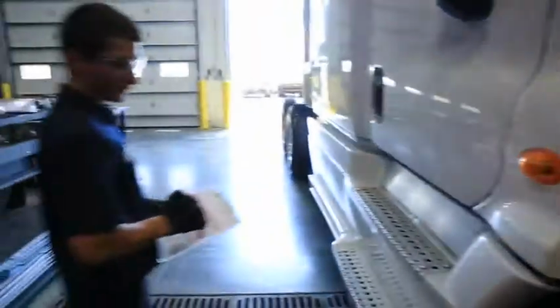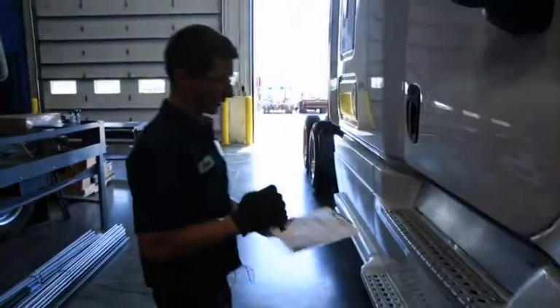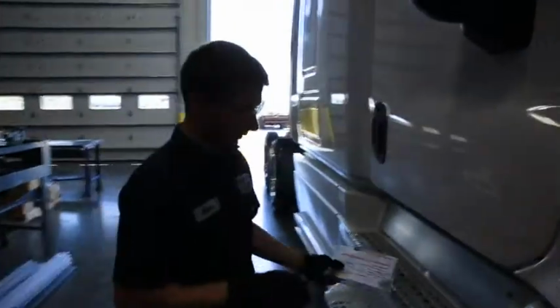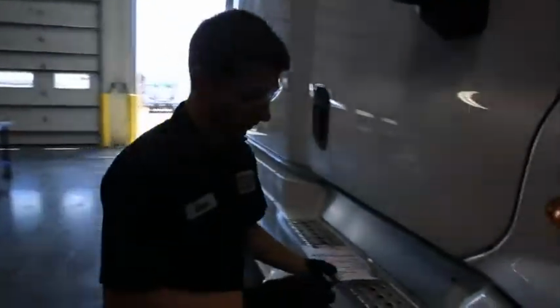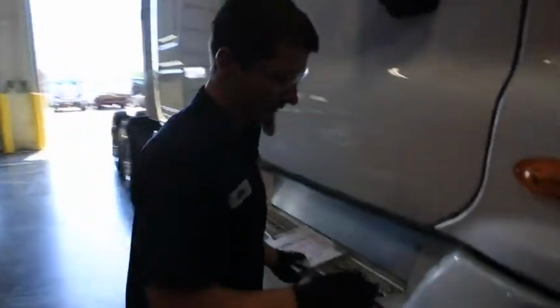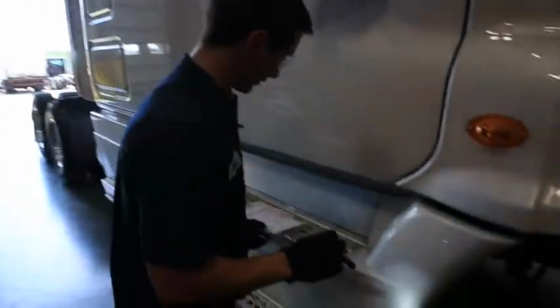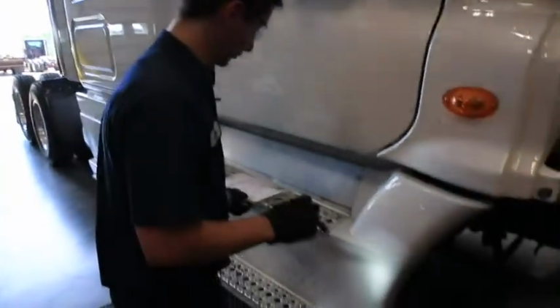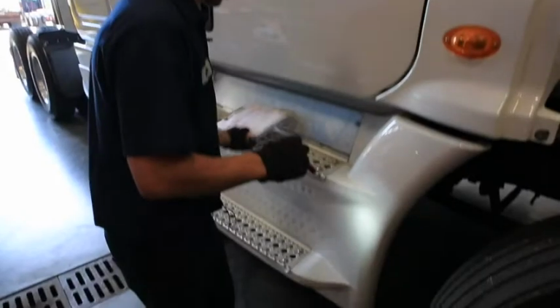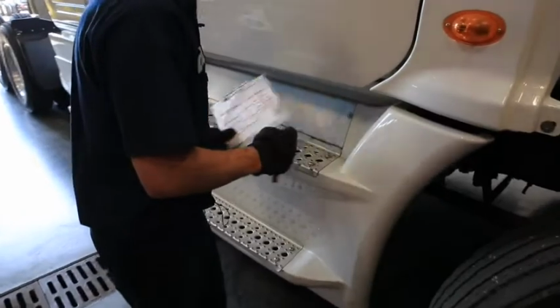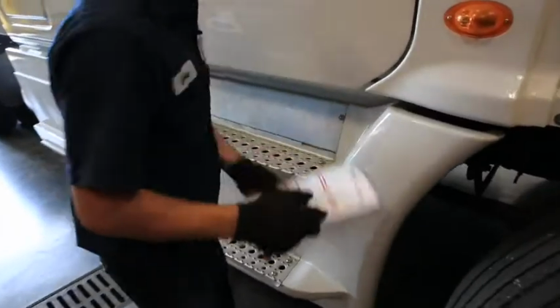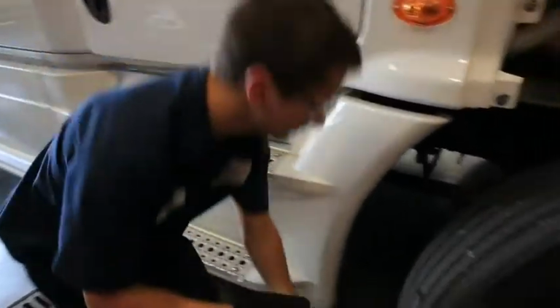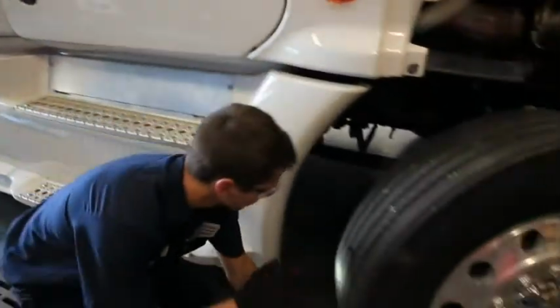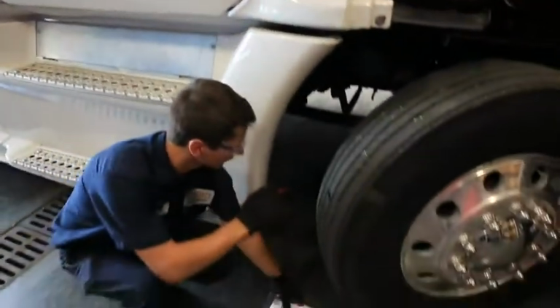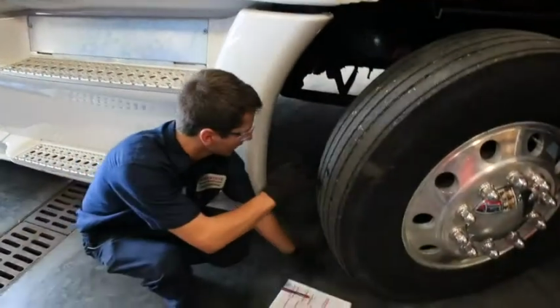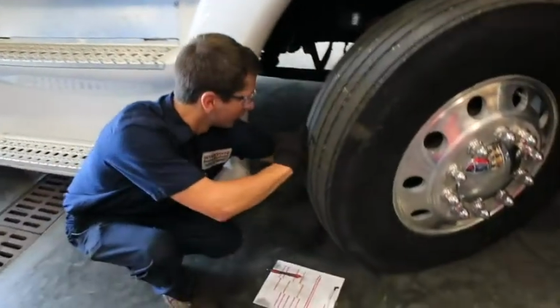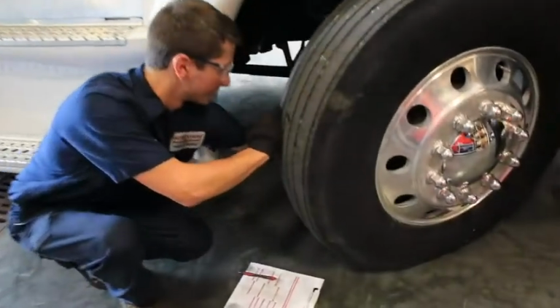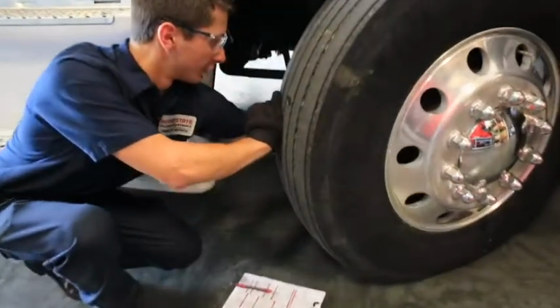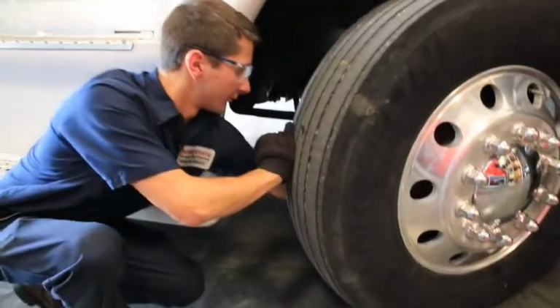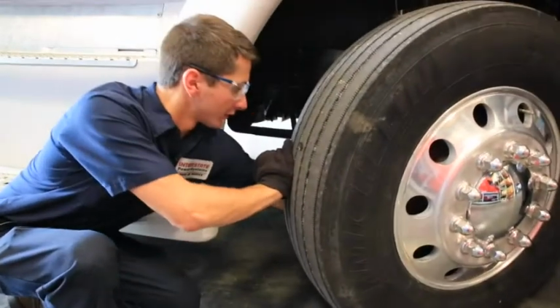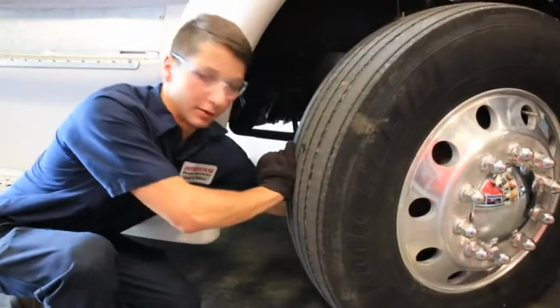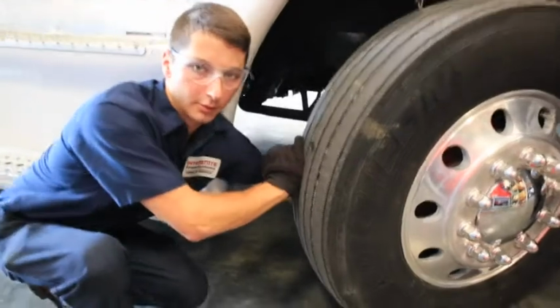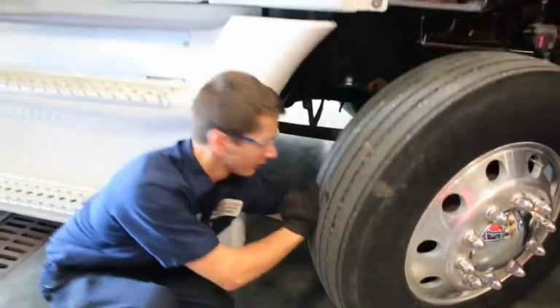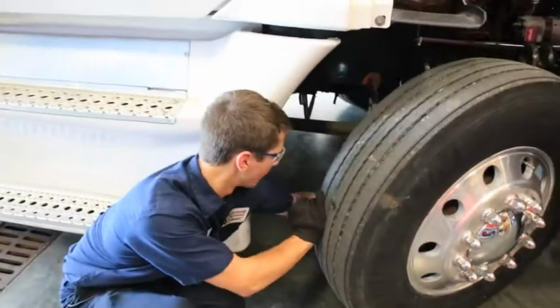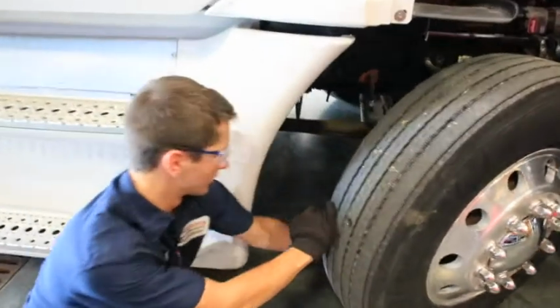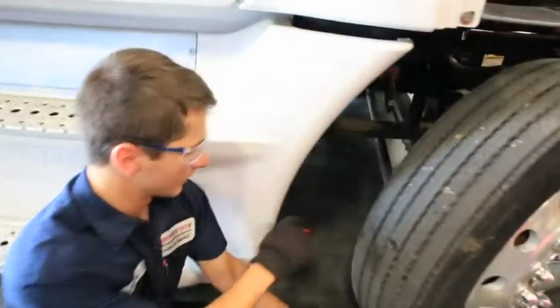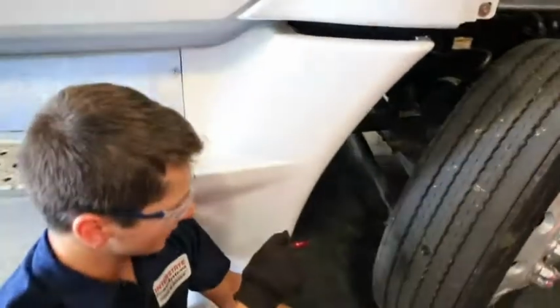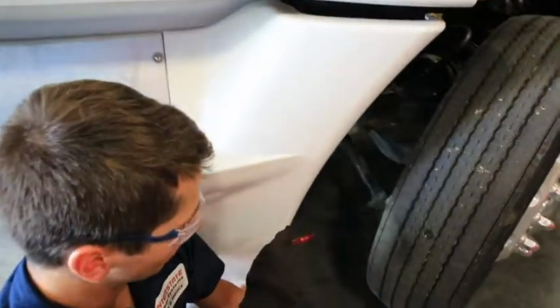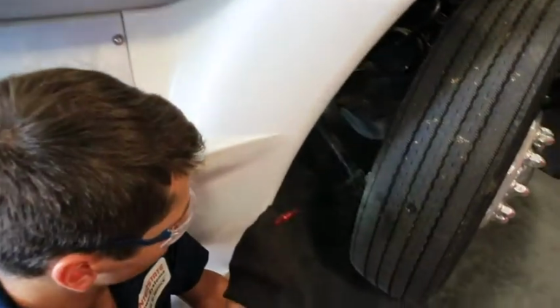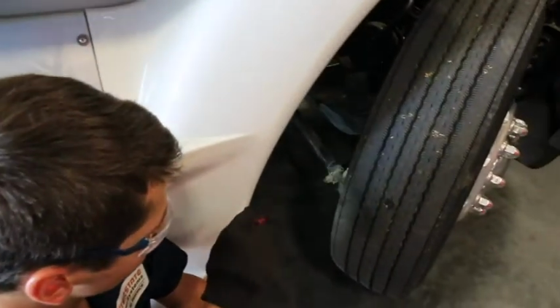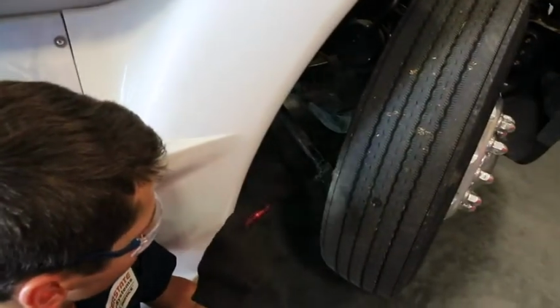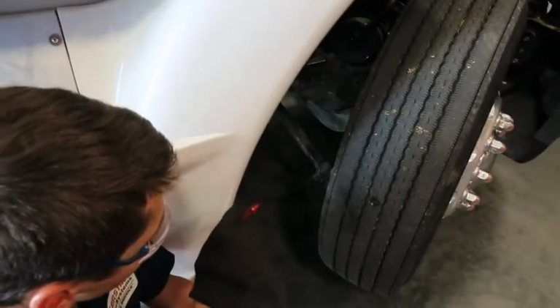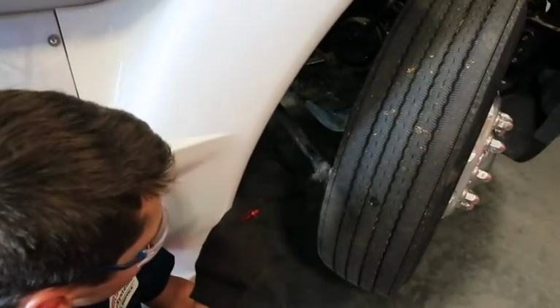For the tie rod check, wiggle it back and forth and up and down, and make sure that the castle nuts are fully seated and locked in.